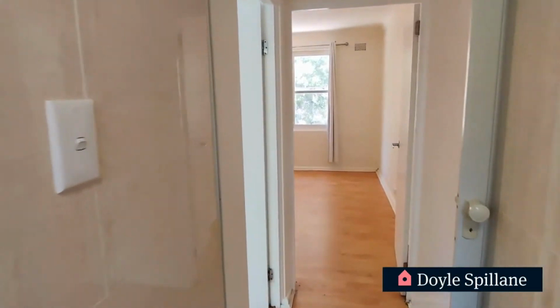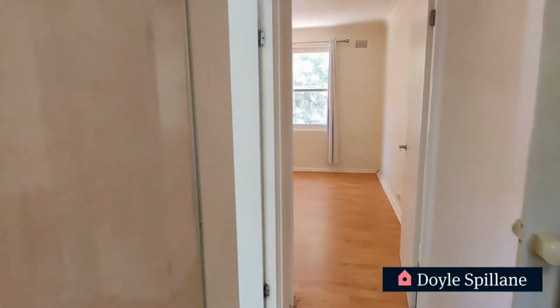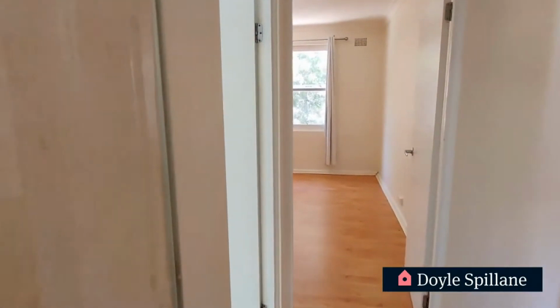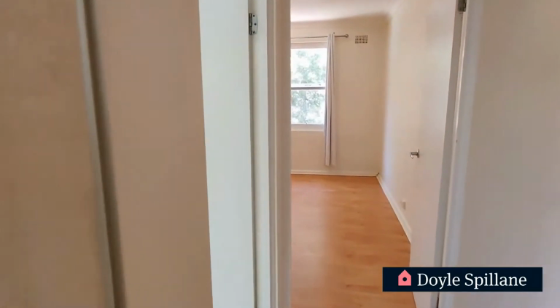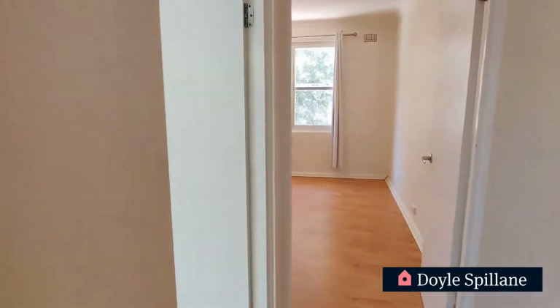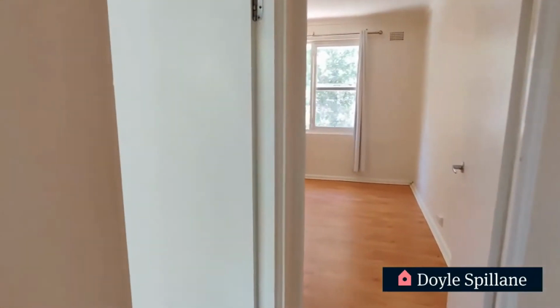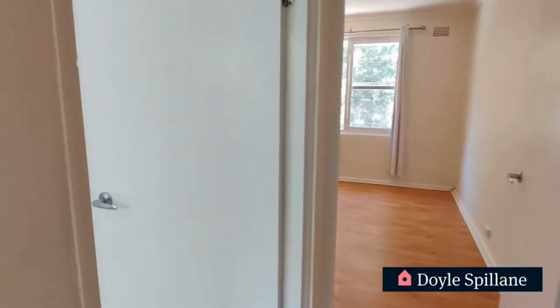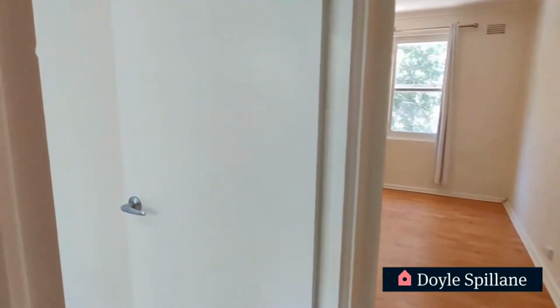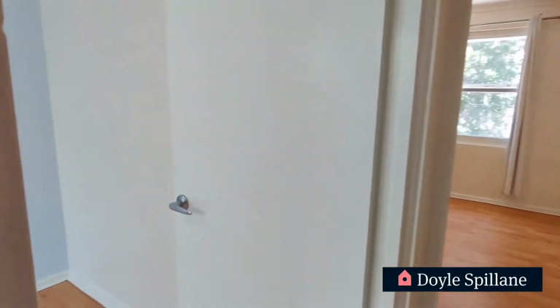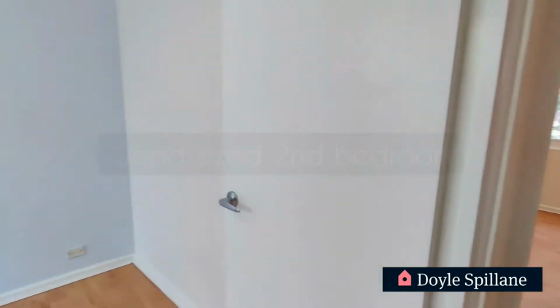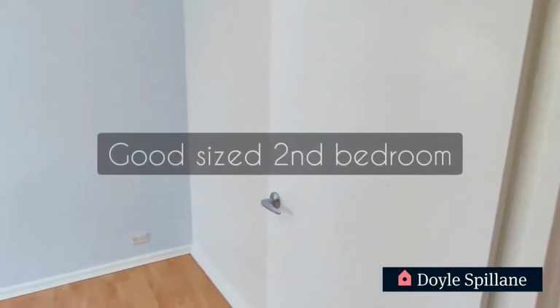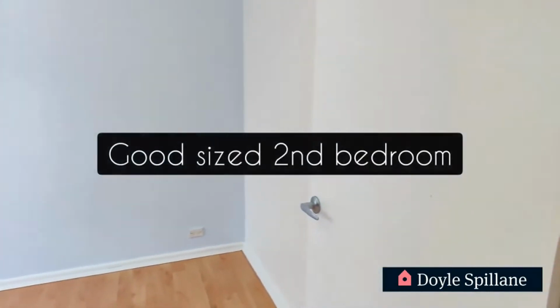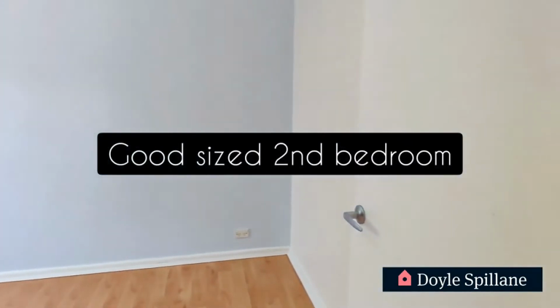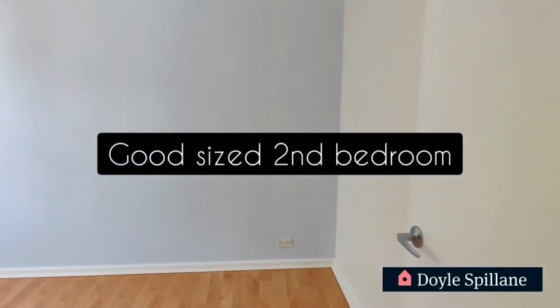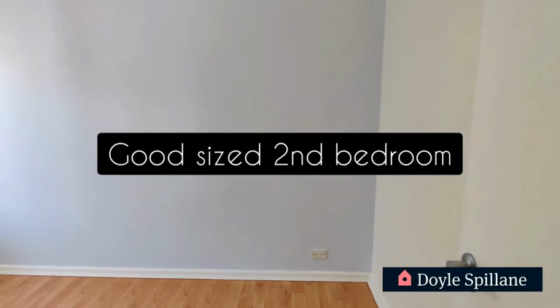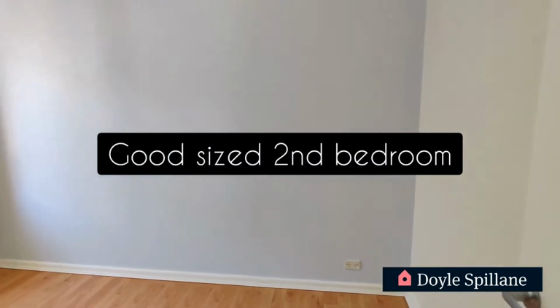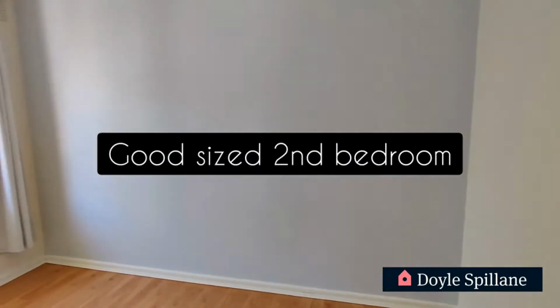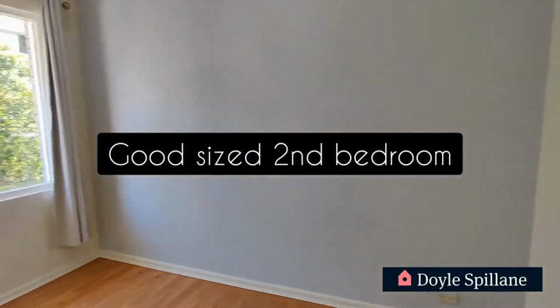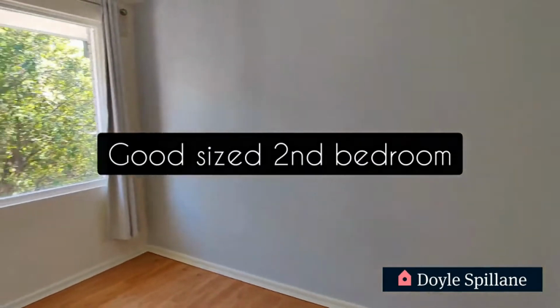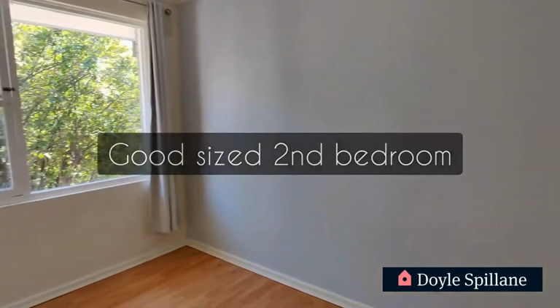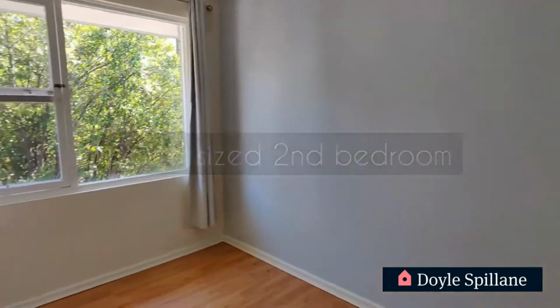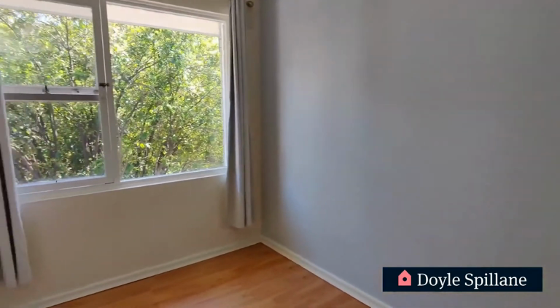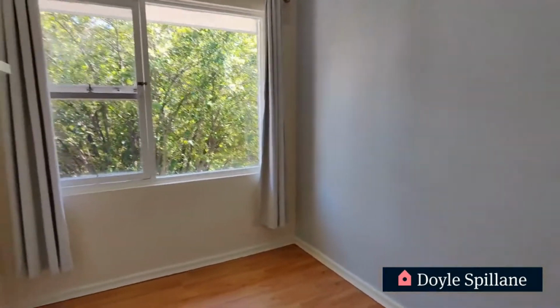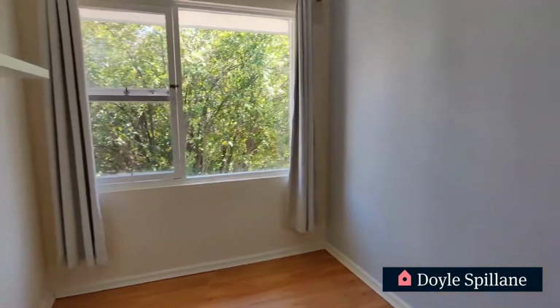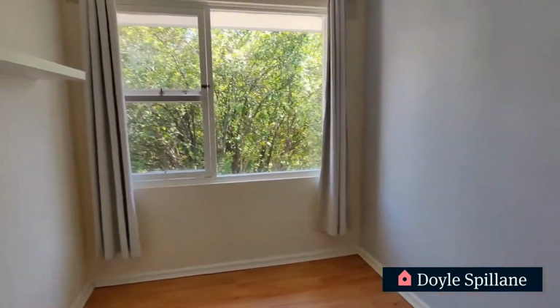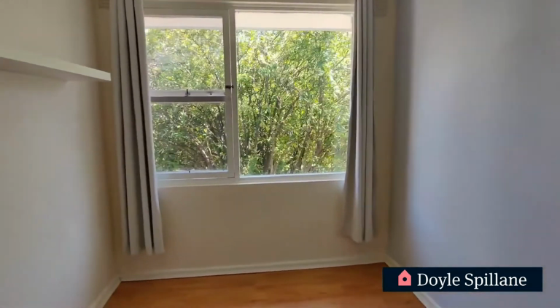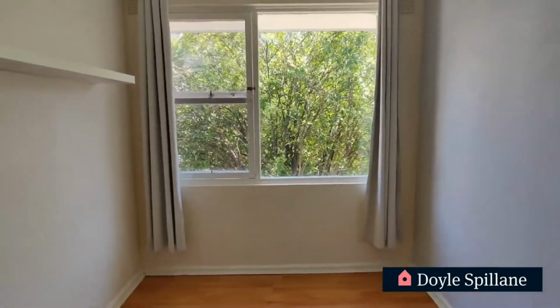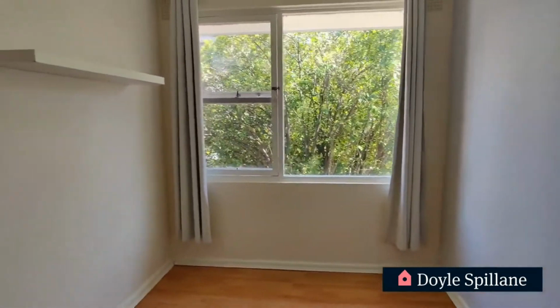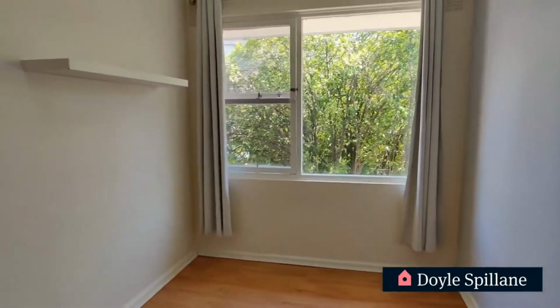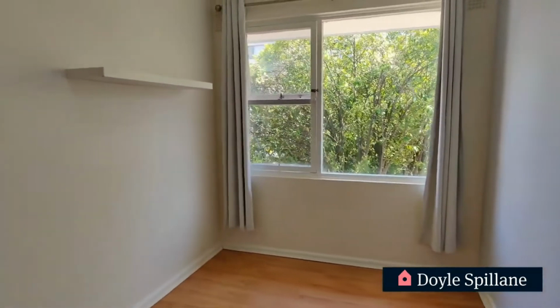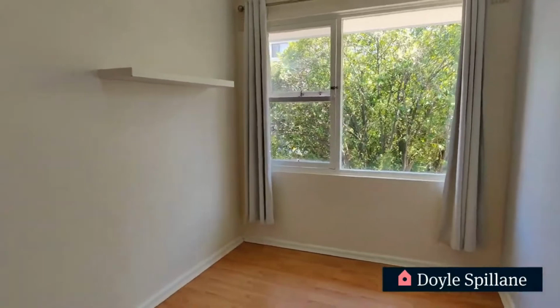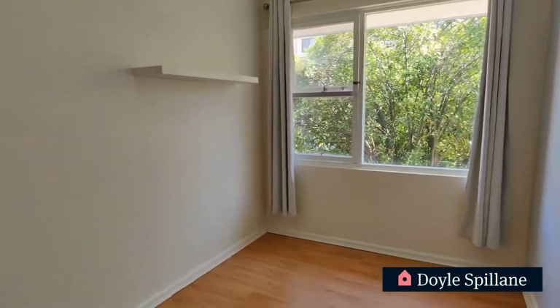Now wrapping around the corner, the first room on our left is our second bedroom. Plenty of space for a chest of drawers and we do have some shelving units on the south wall there, as we can see.